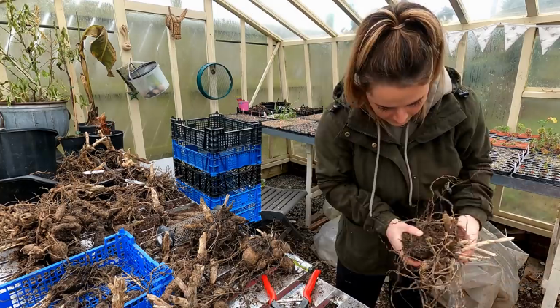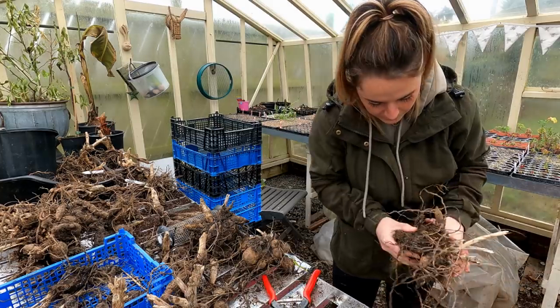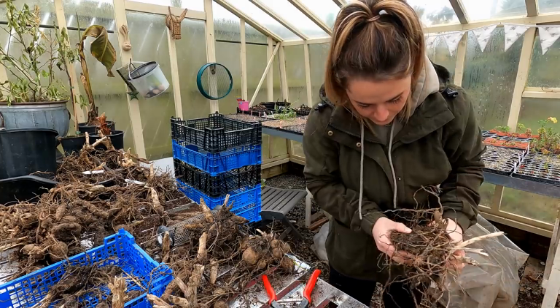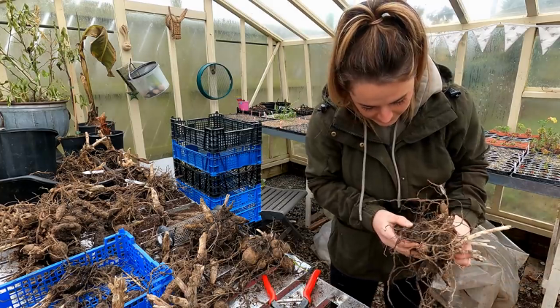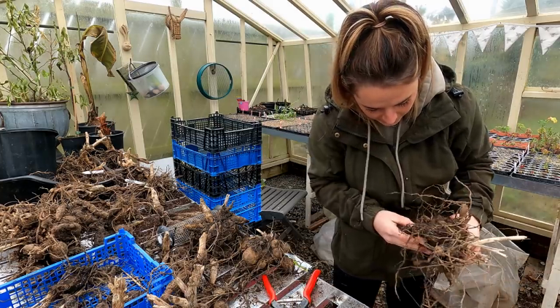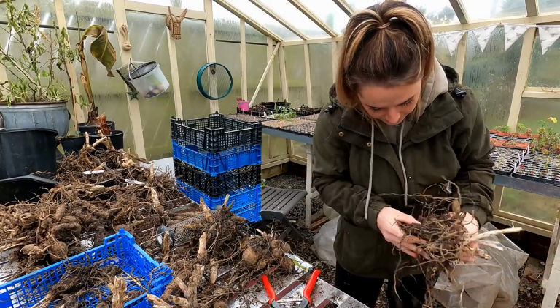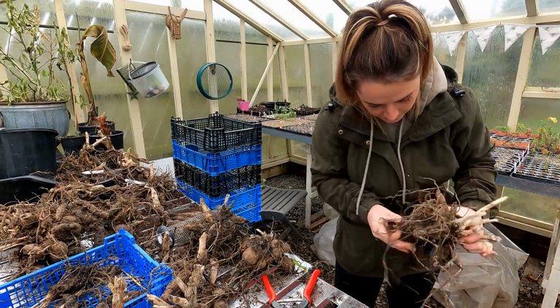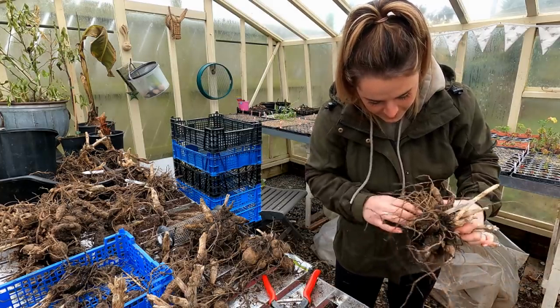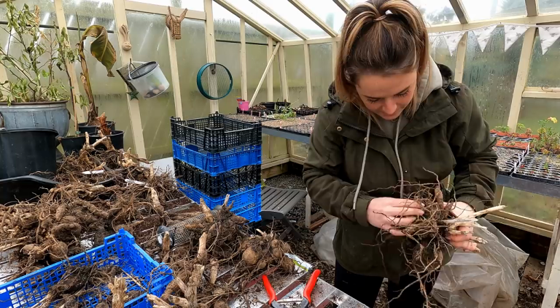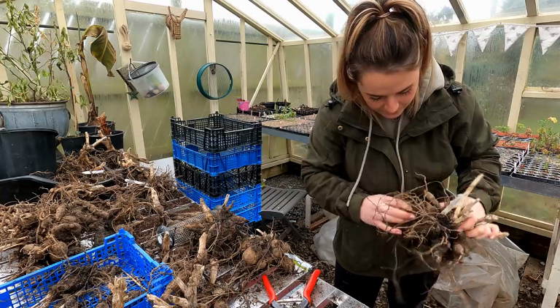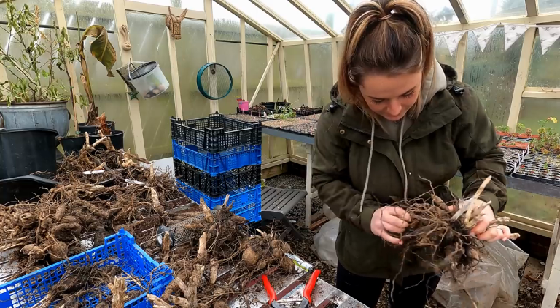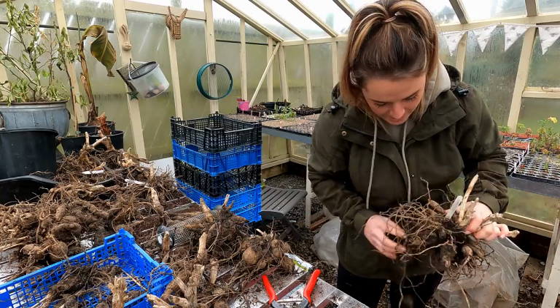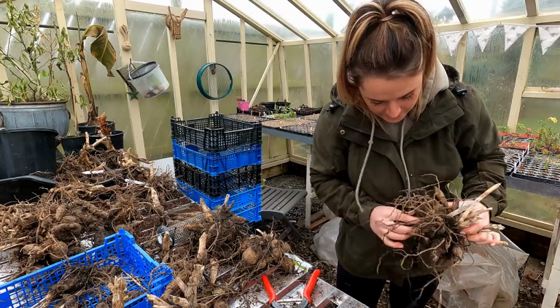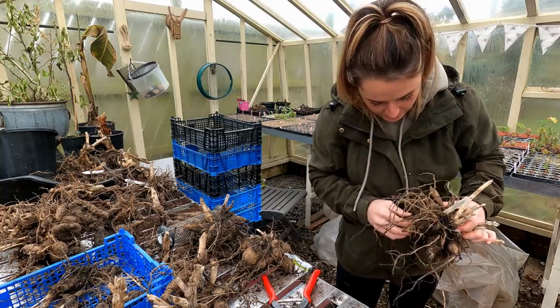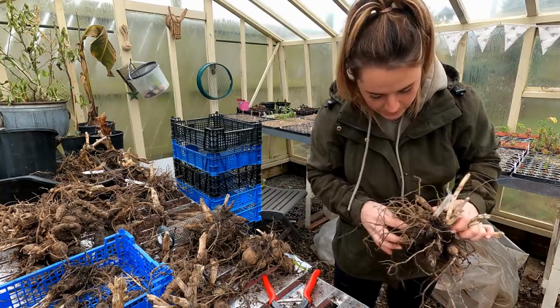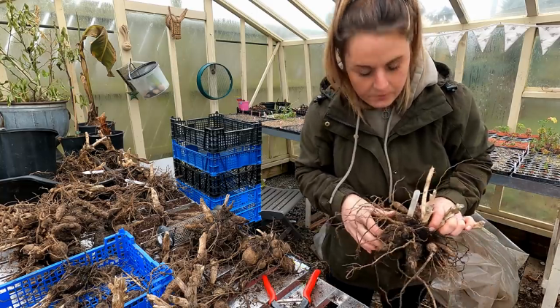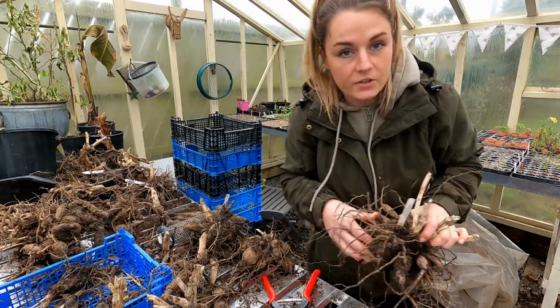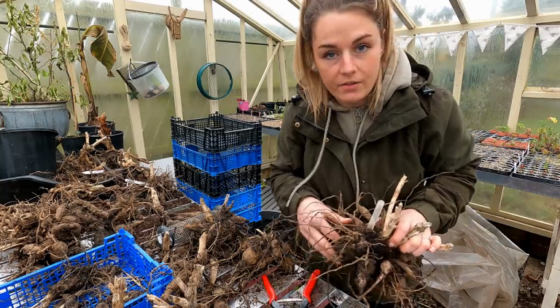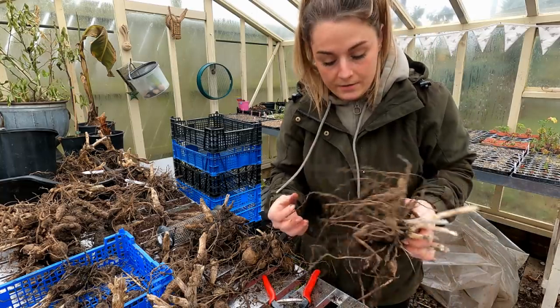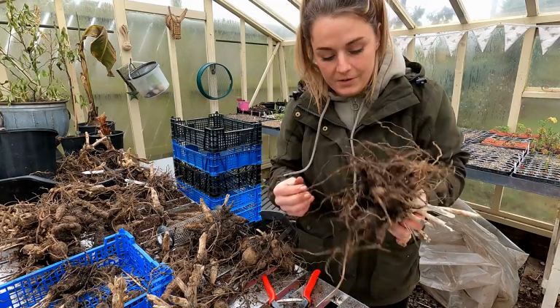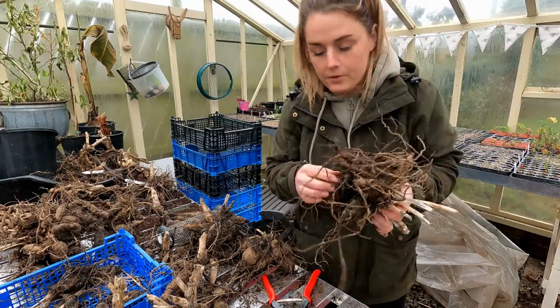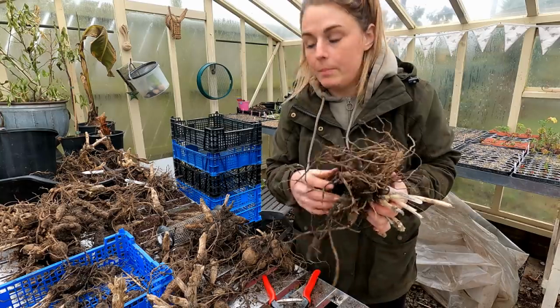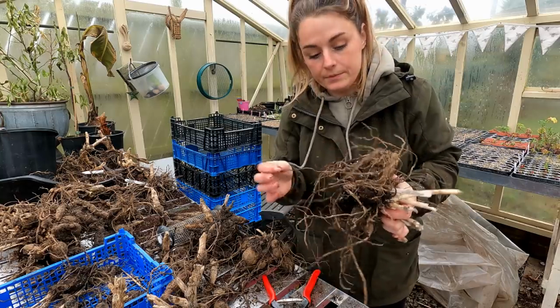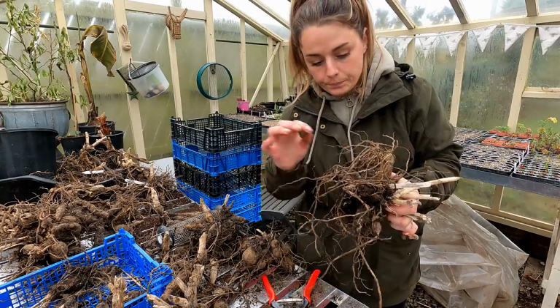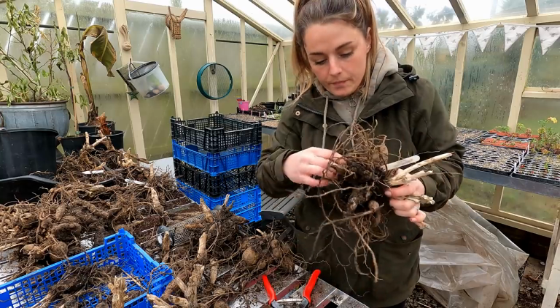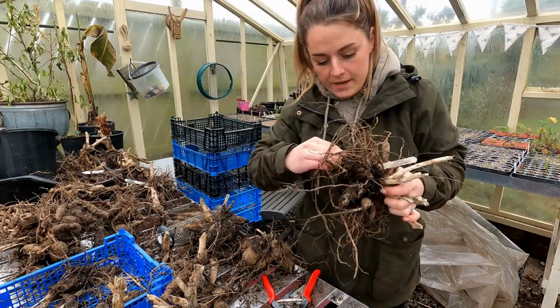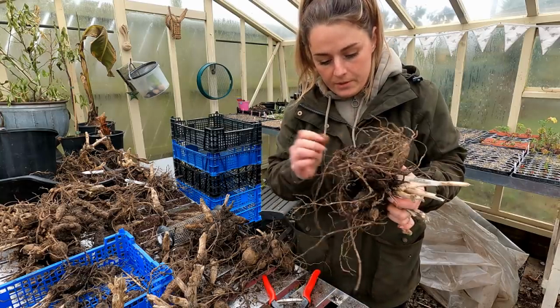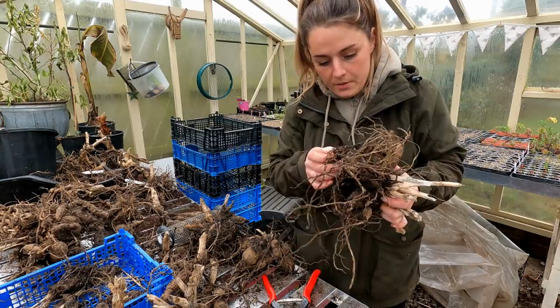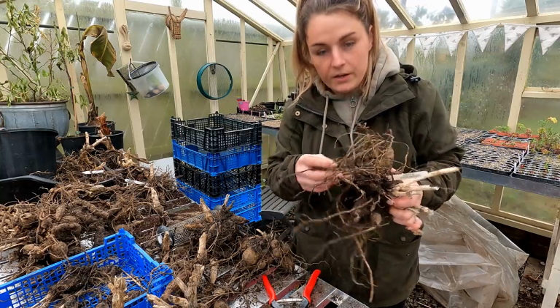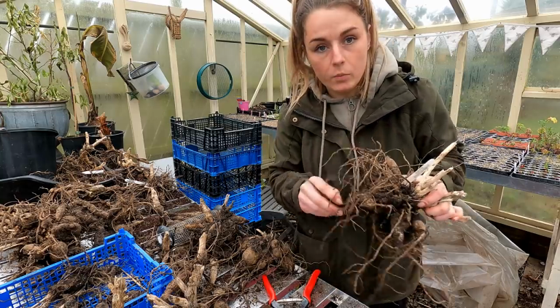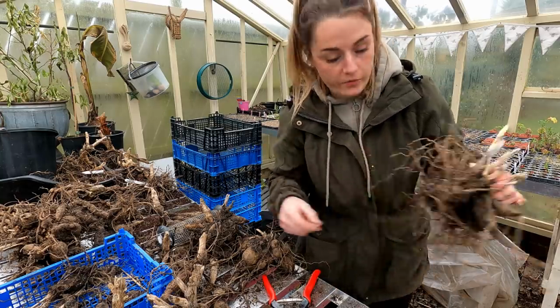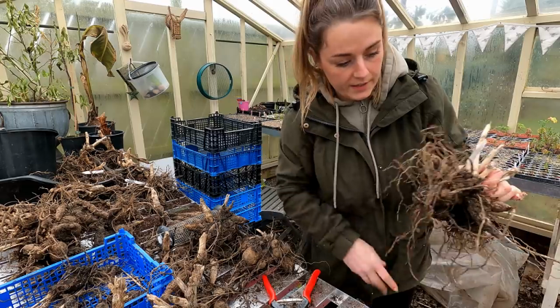Because we've got such clay soil it's really hard to get the tubers cleaned down. What I'm going to do next year is, when I'm digging these up, I'm going to build a table where I can wash off the dahlias.